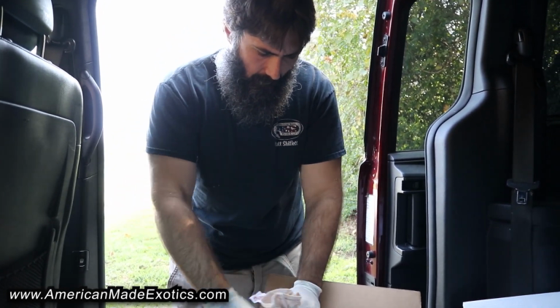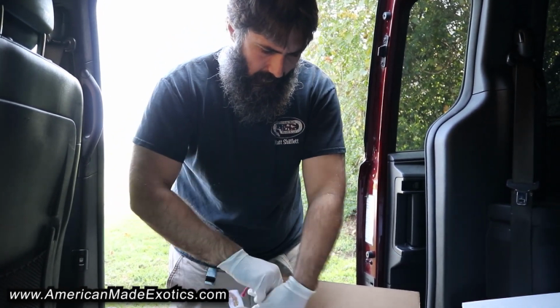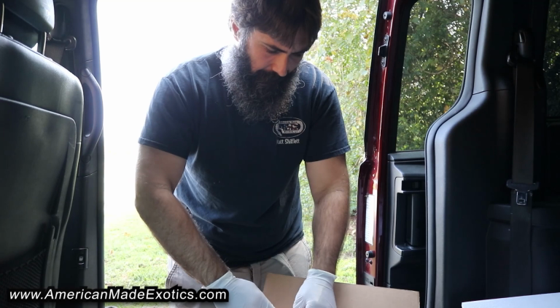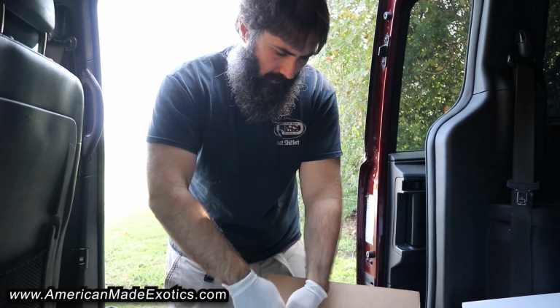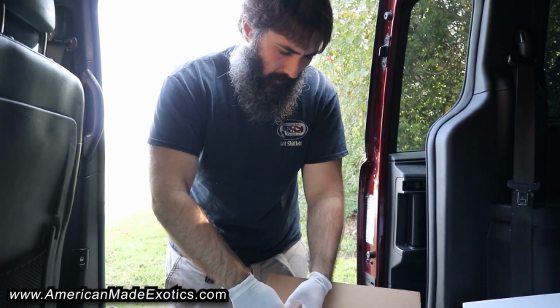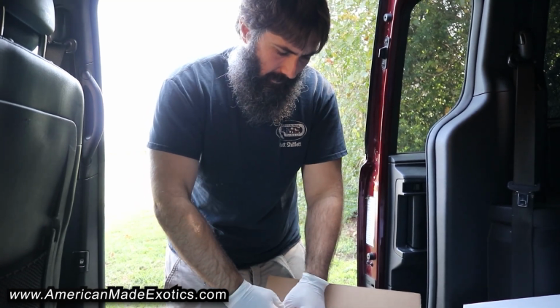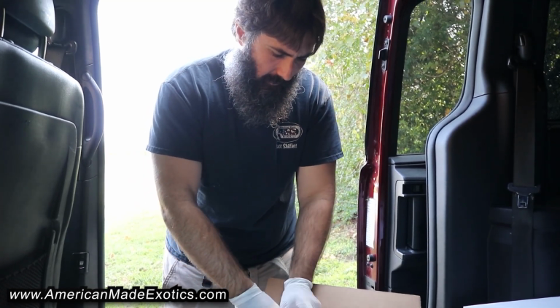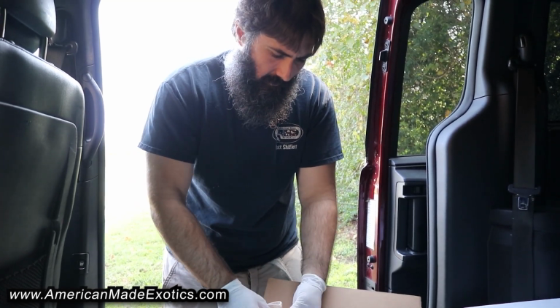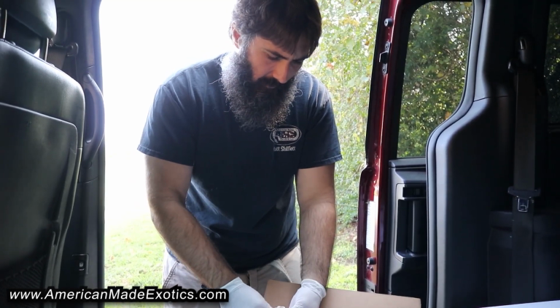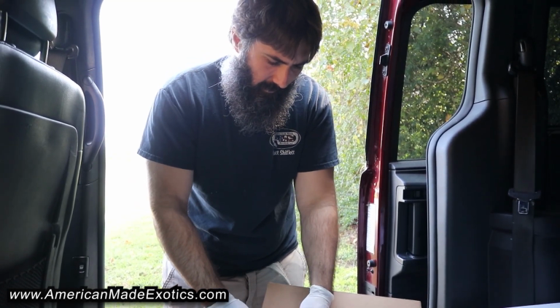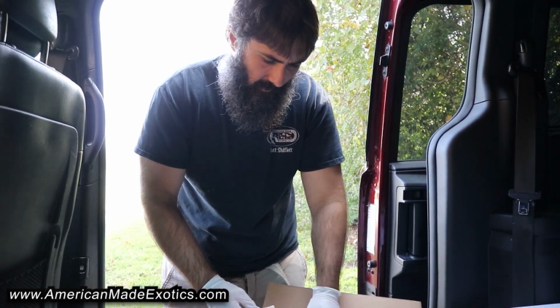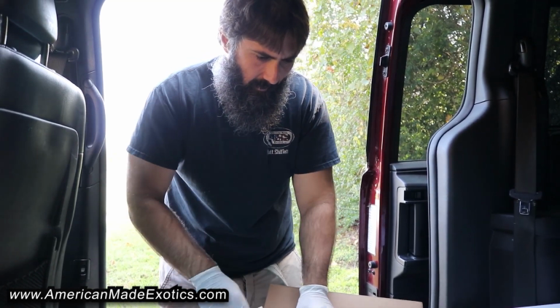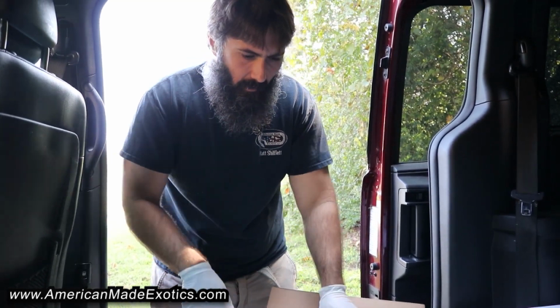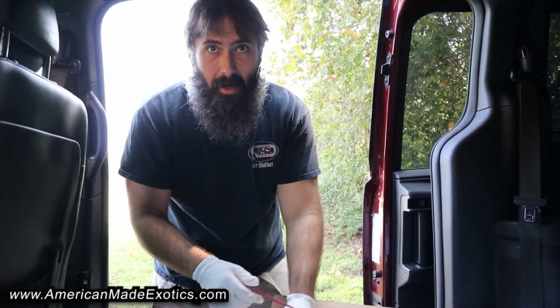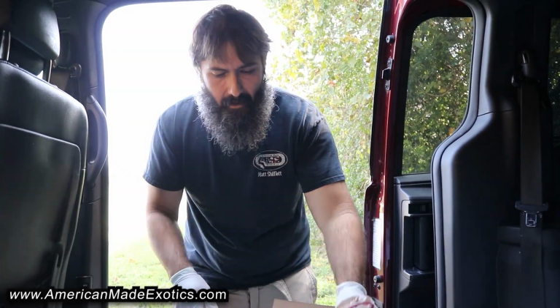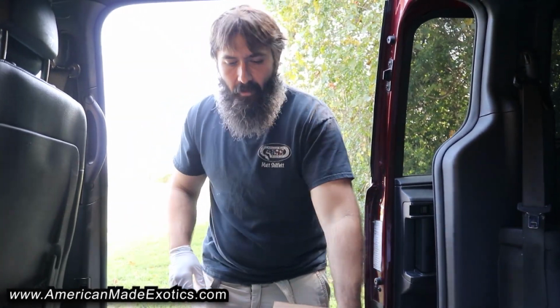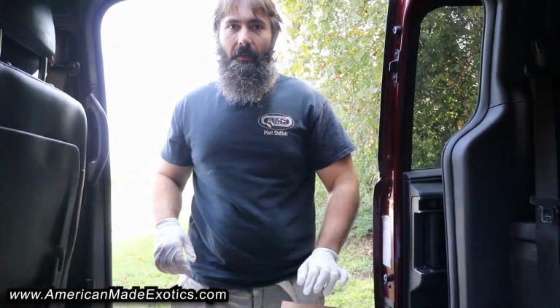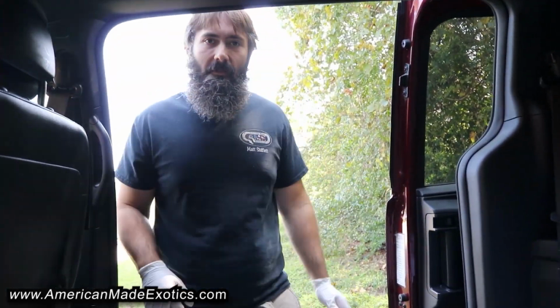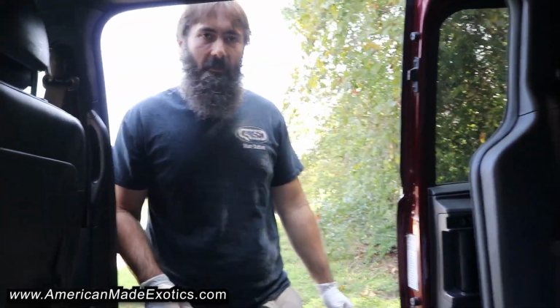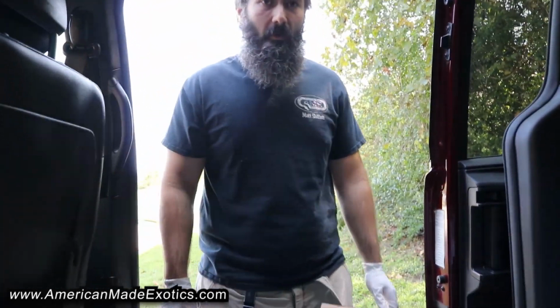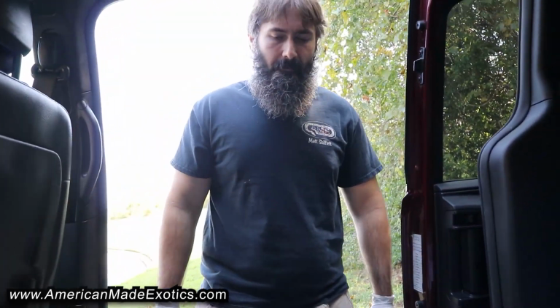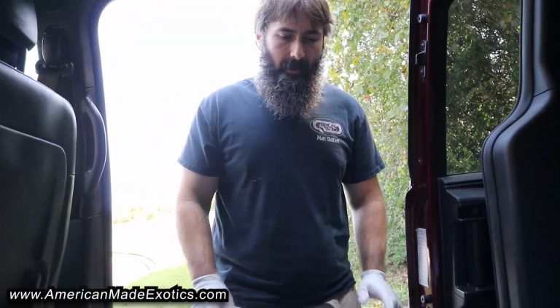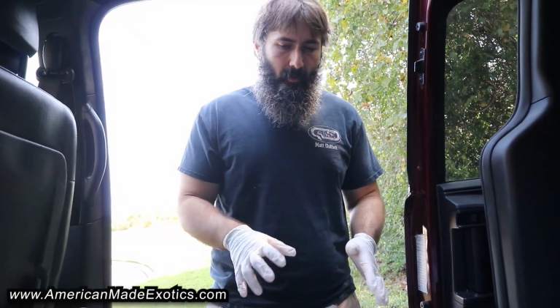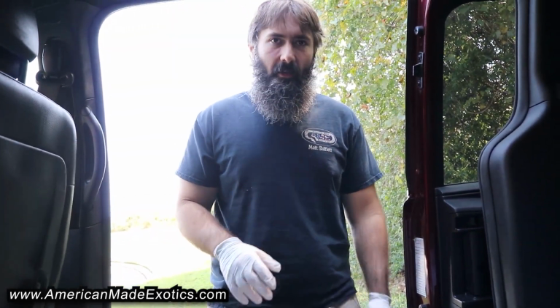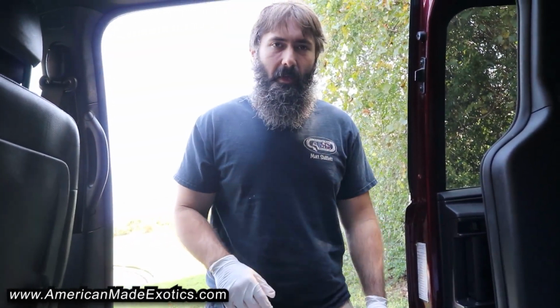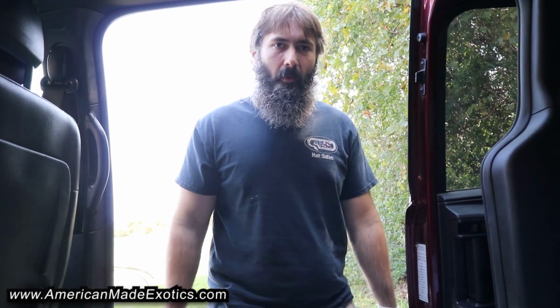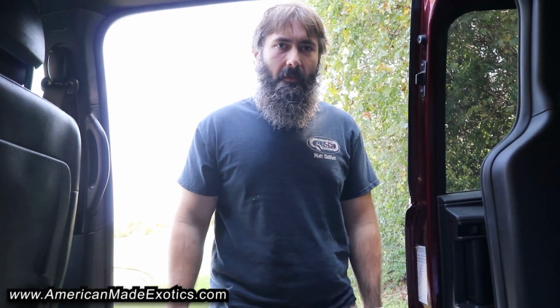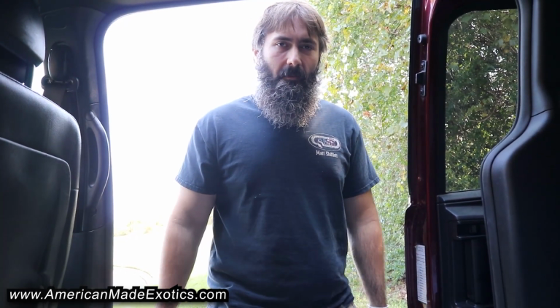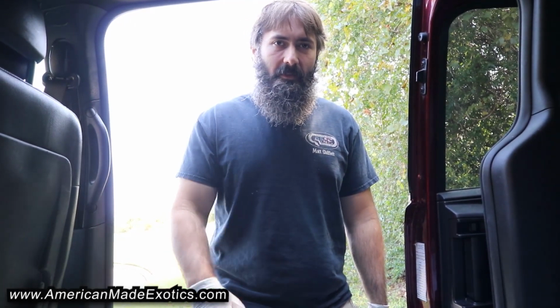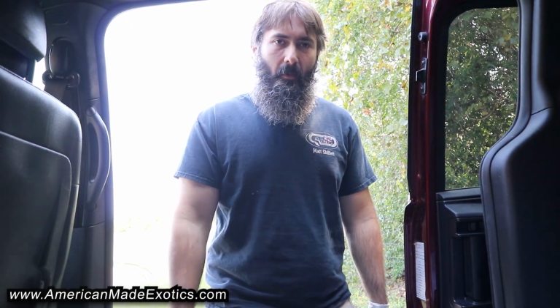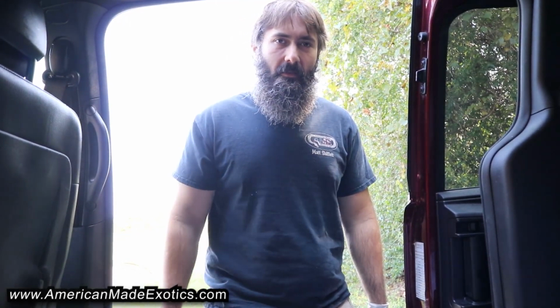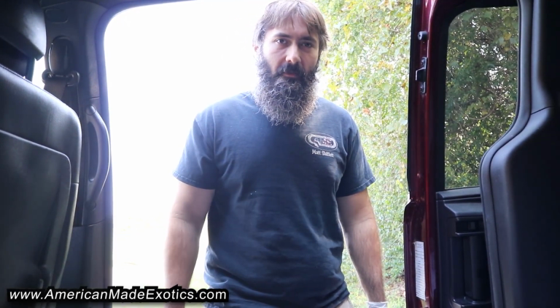Alright, we'll go ahead and get the swabs done on these, run those back in there and overnight at Research Associates Laboratory, then get these home and set them up in quarantine. I appreciate y'all watching — until the next one.